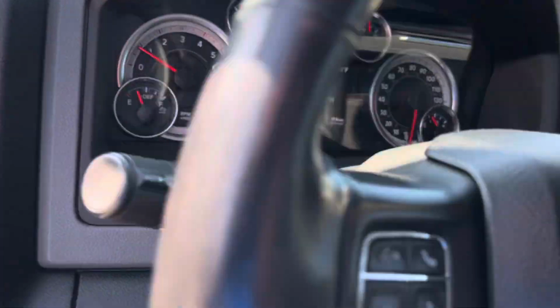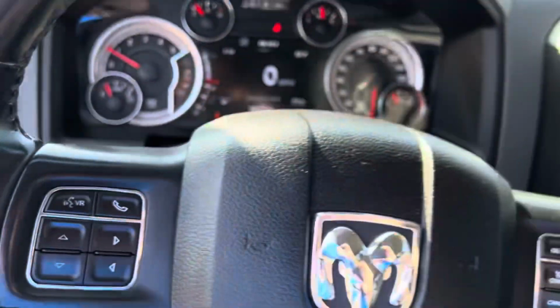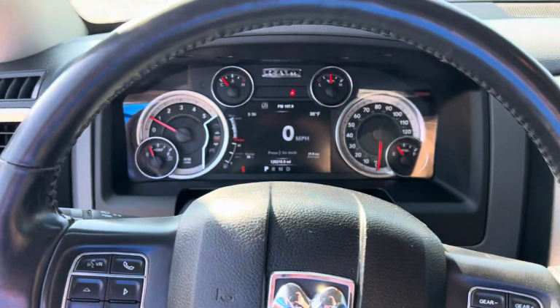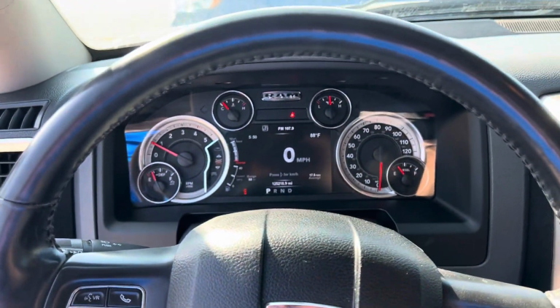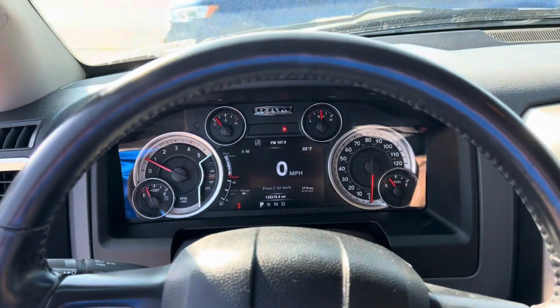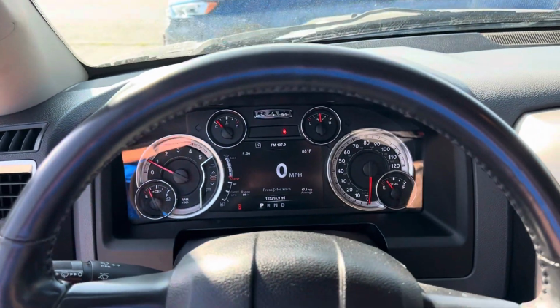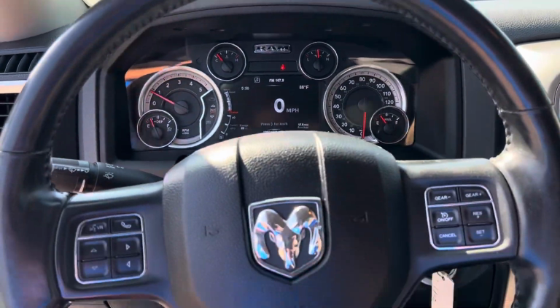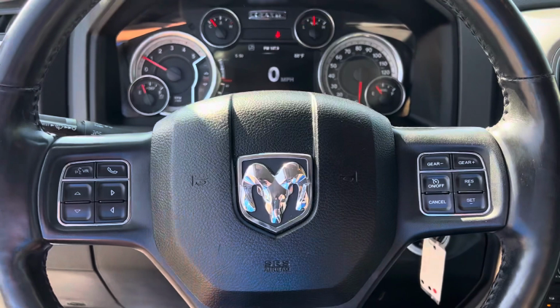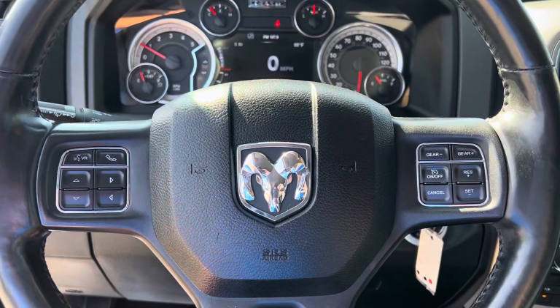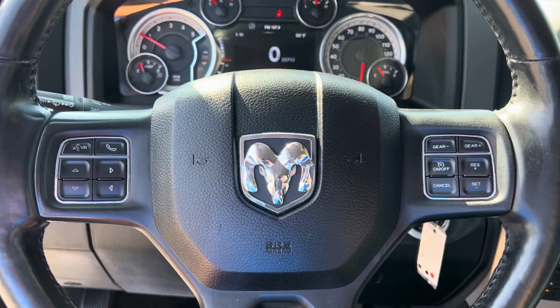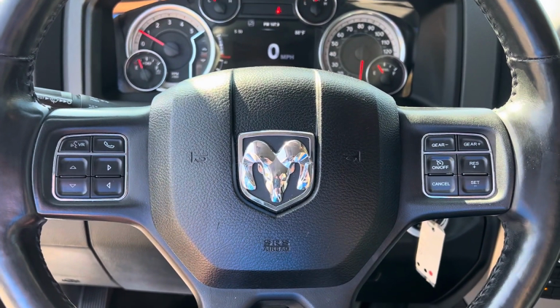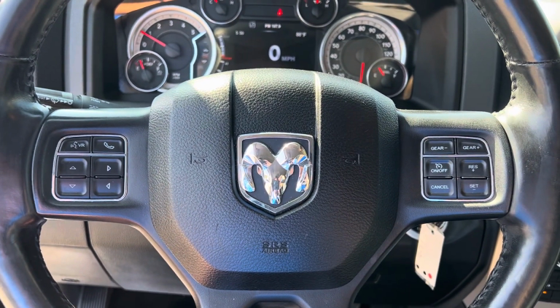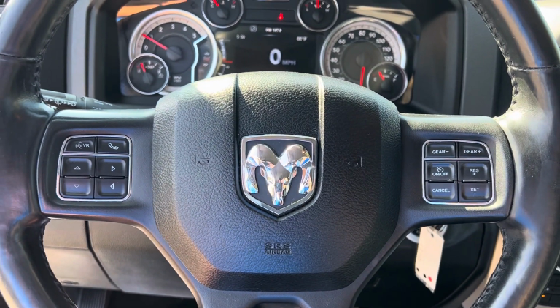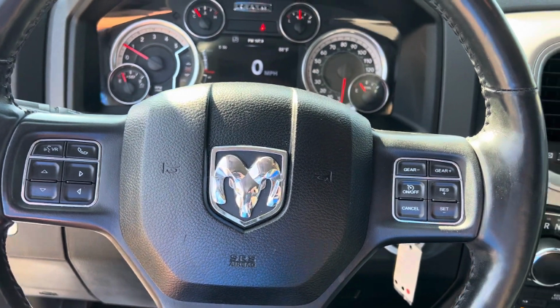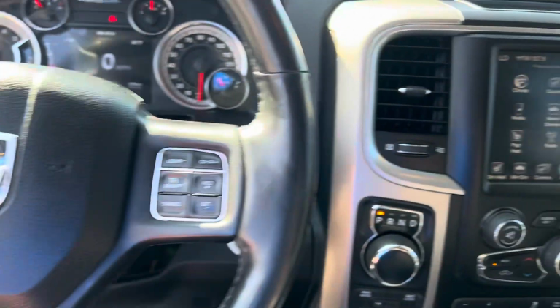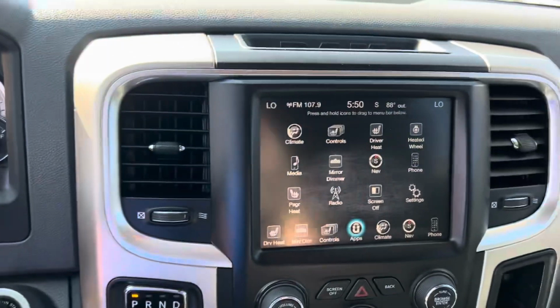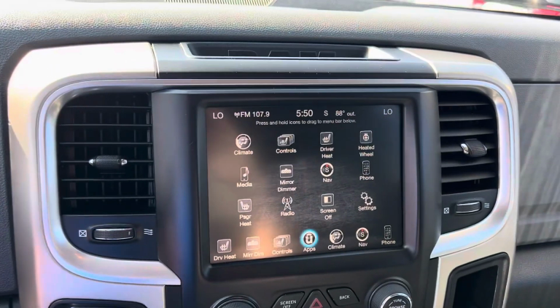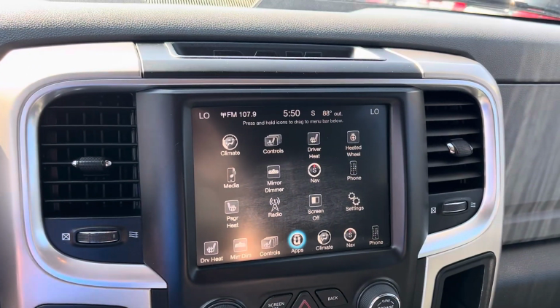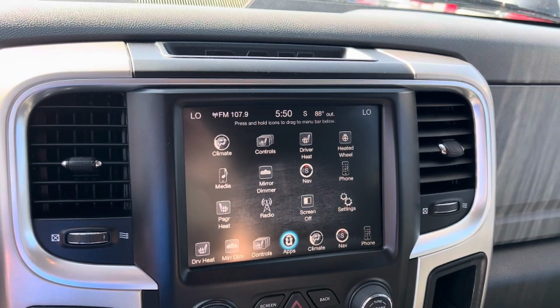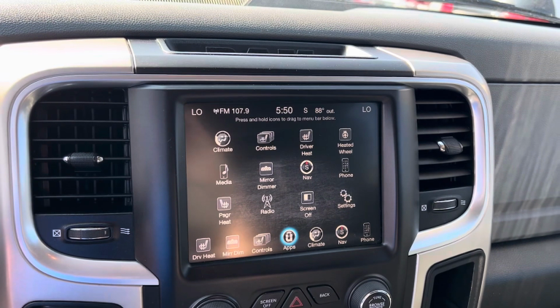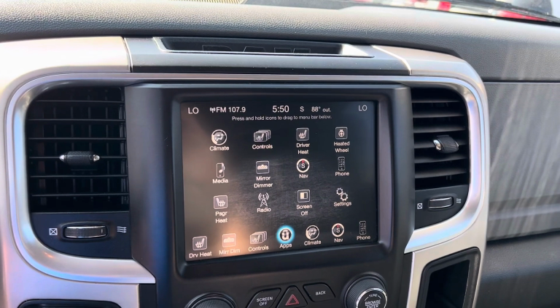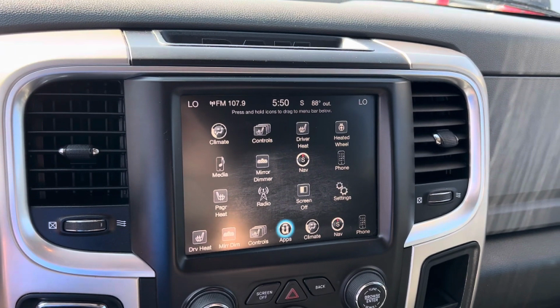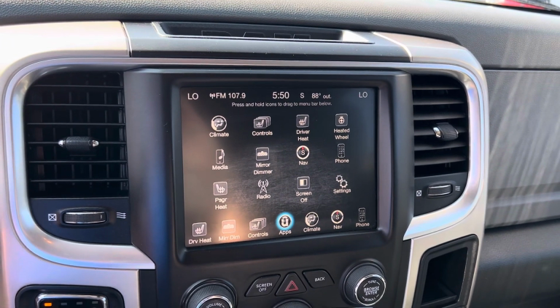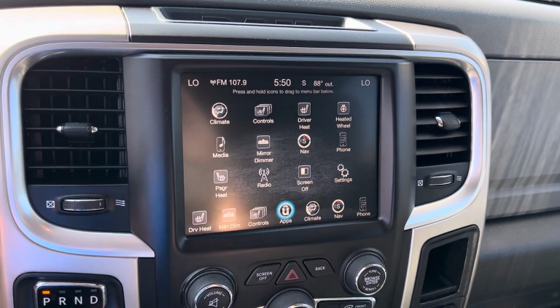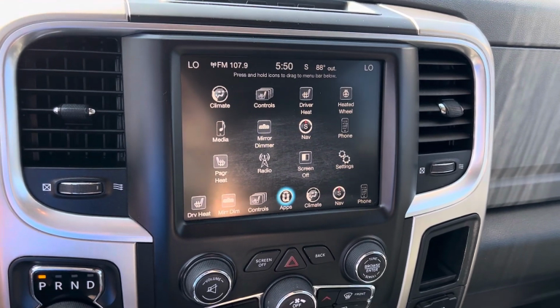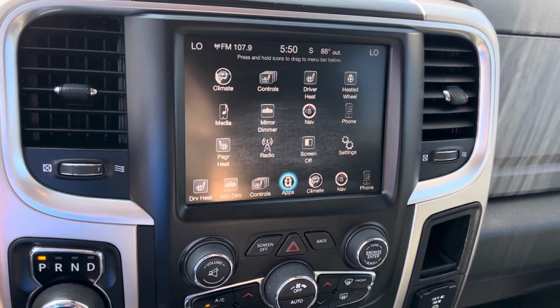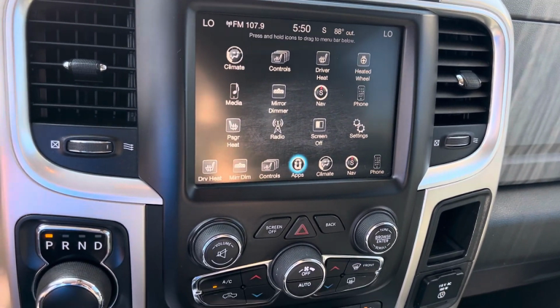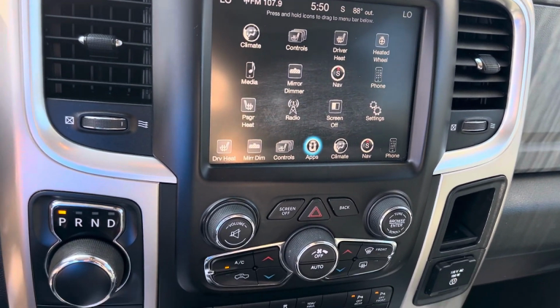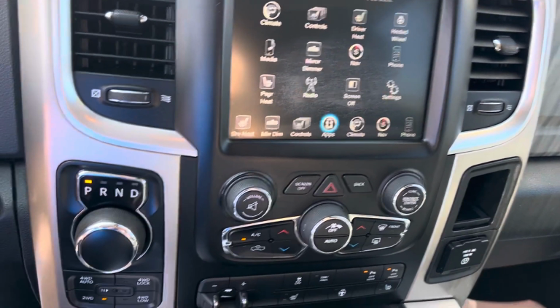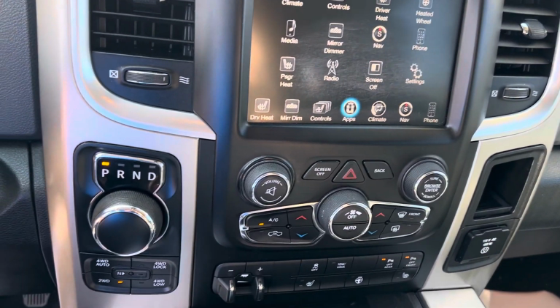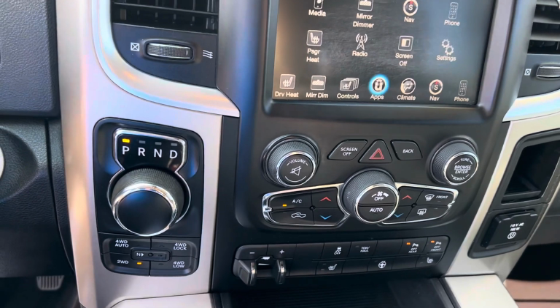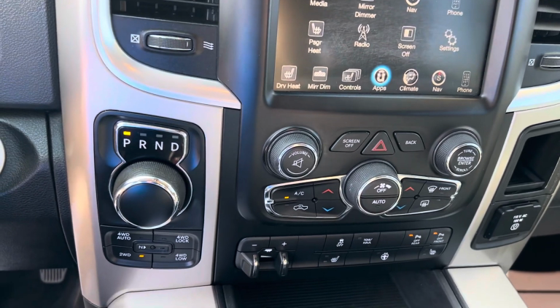We have your instrument cluster which is fully customizable. Bluetooth, hands-free calling, voice recognition, cruise control. We have your larger touchscreen display. Heated seats, heated steering wheel, remote start, navigation built in, dual zone climate control.